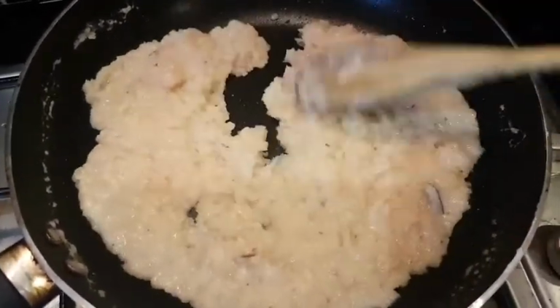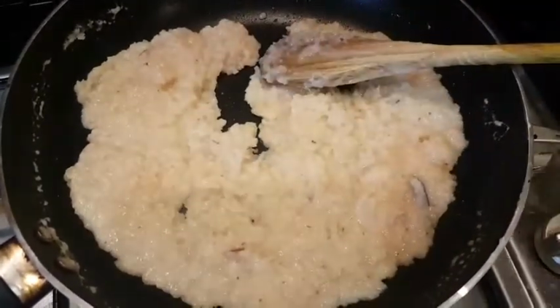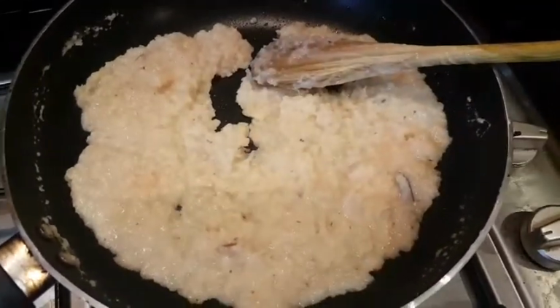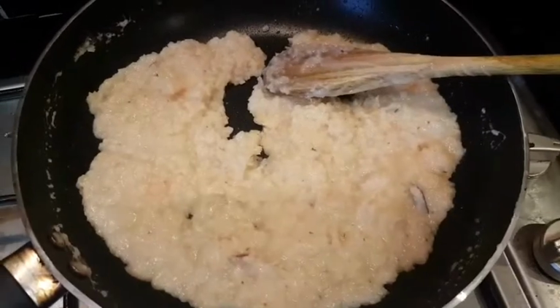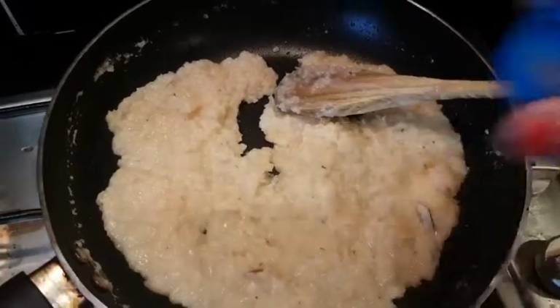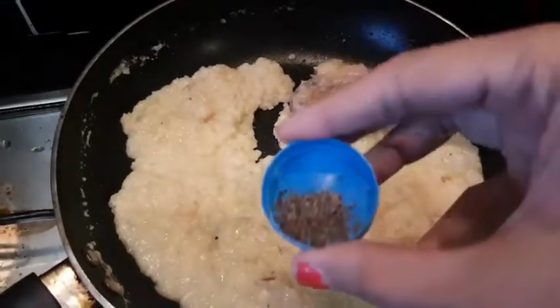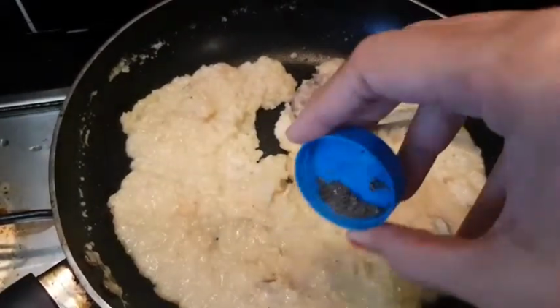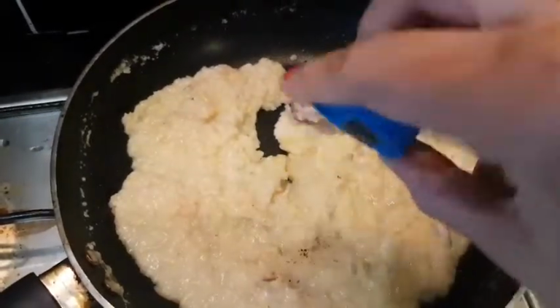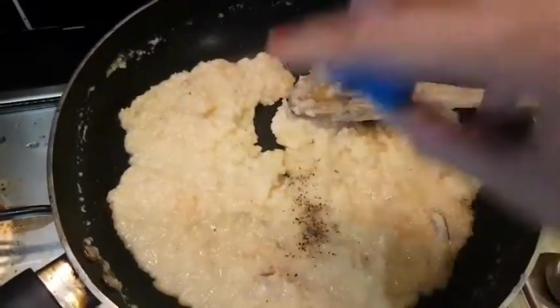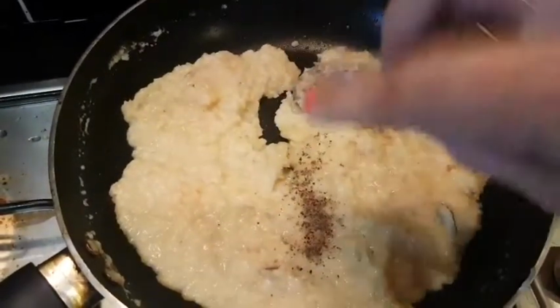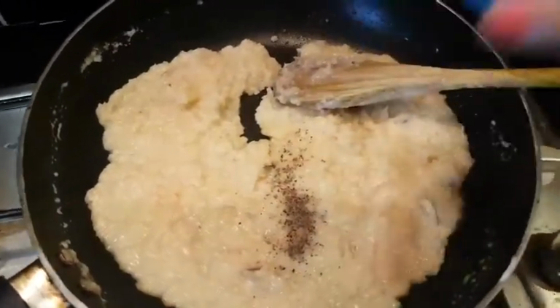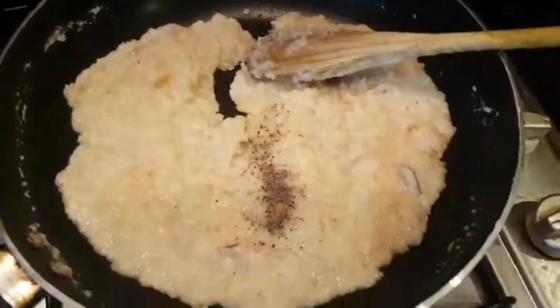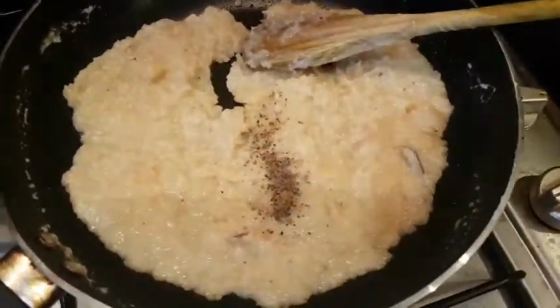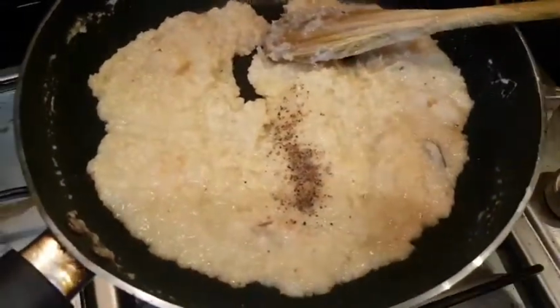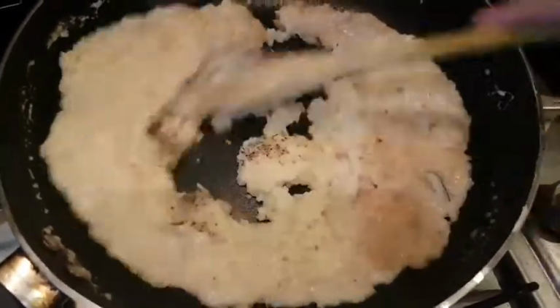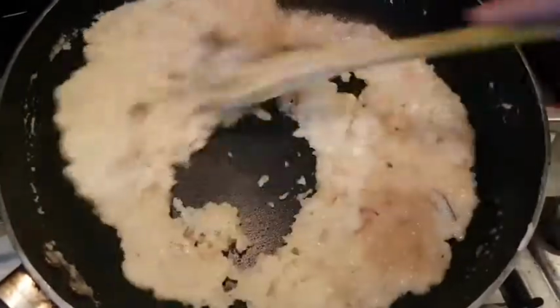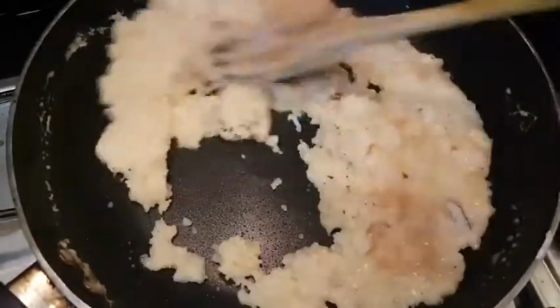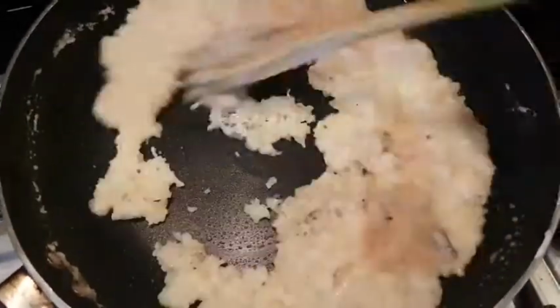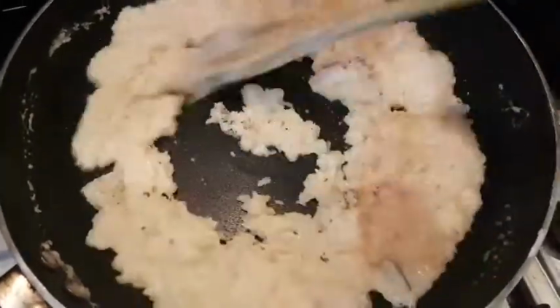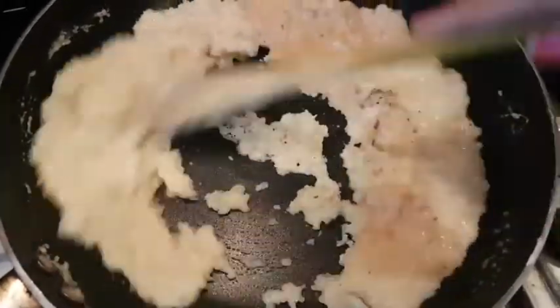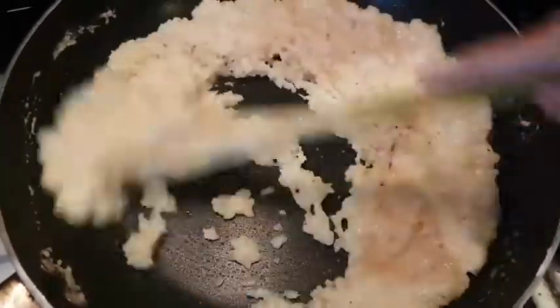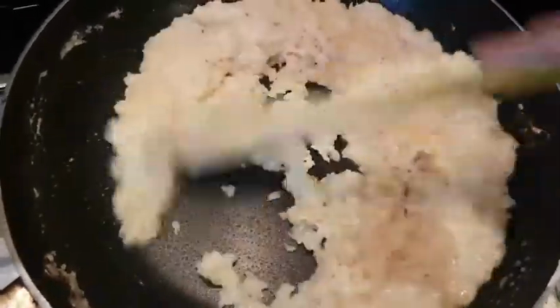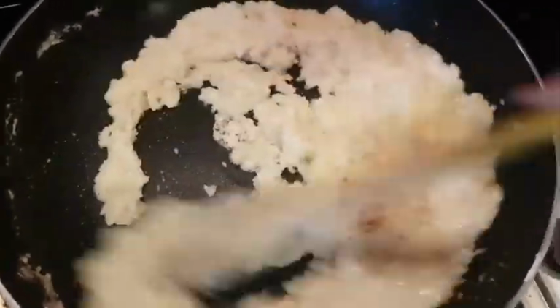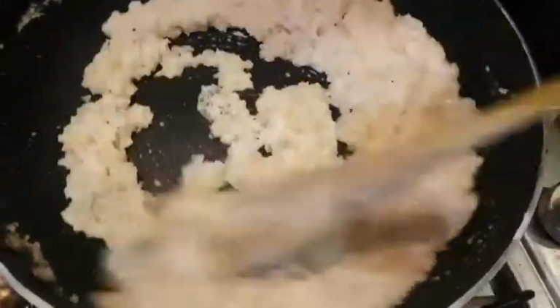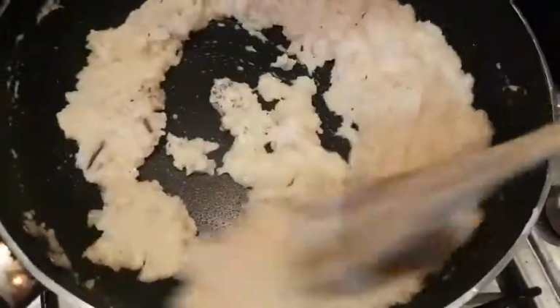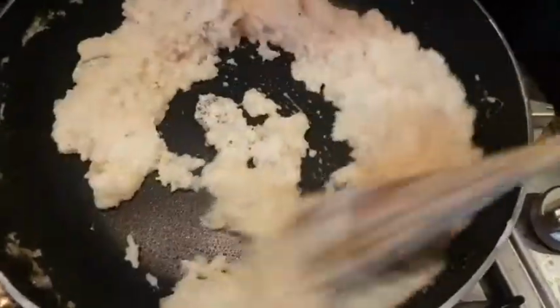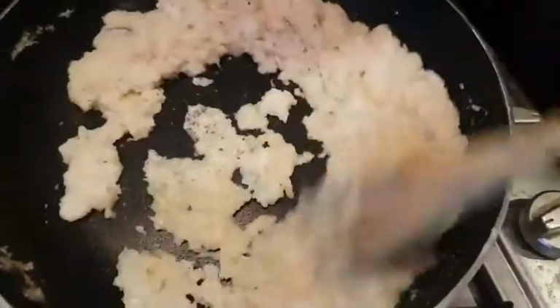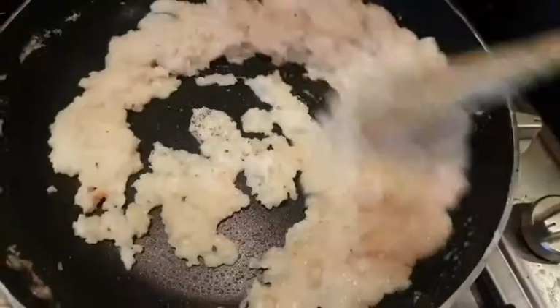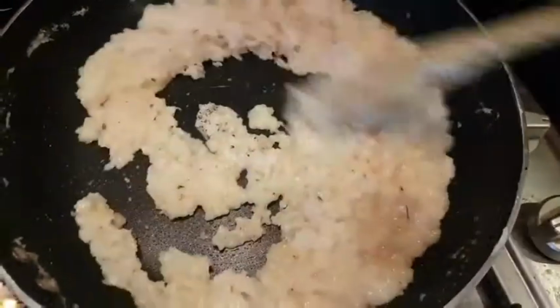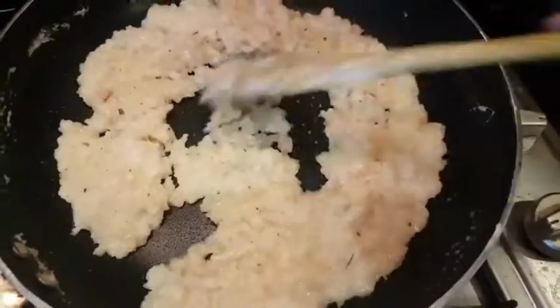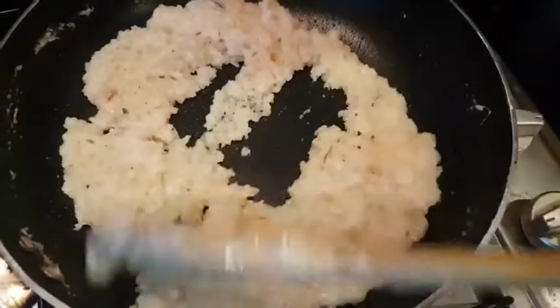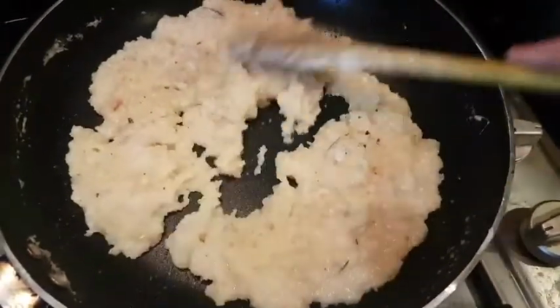In this stage, we add some cardamom. You can add anything you like to this stage.